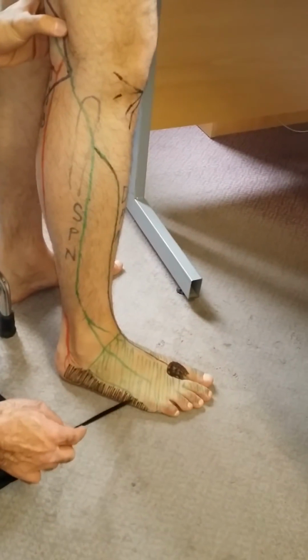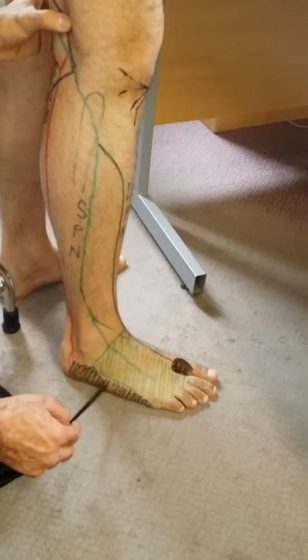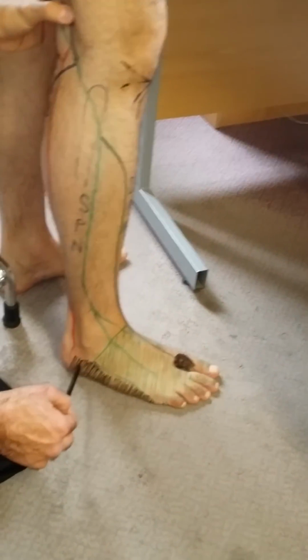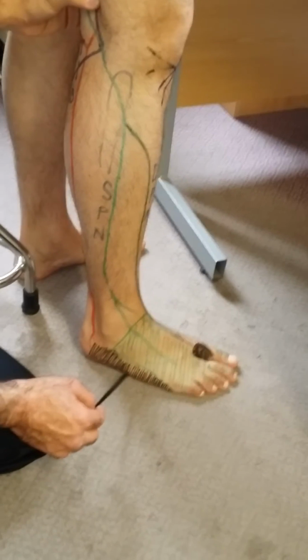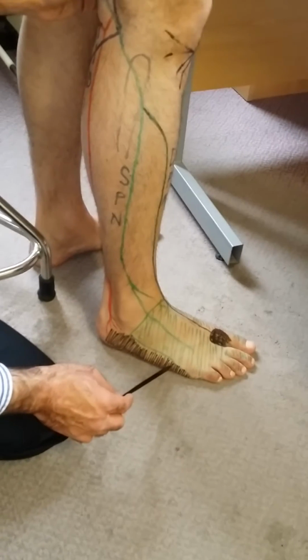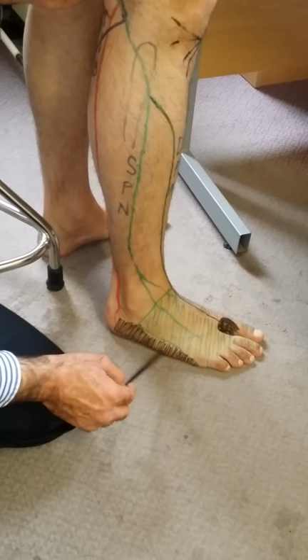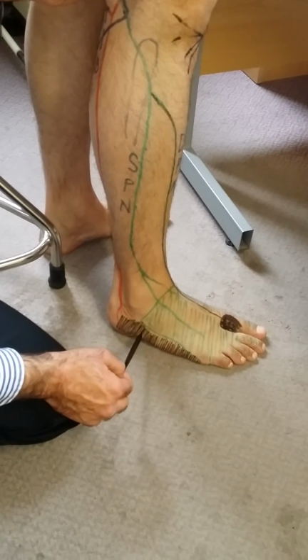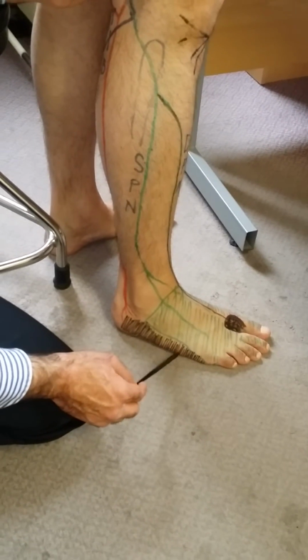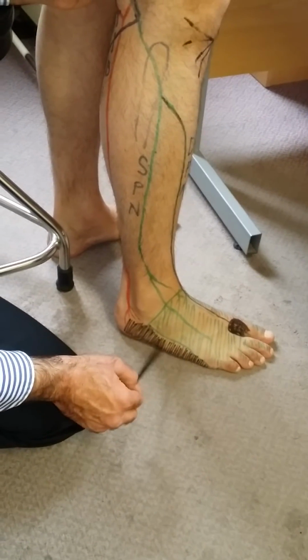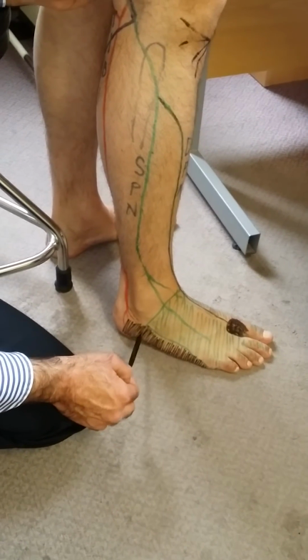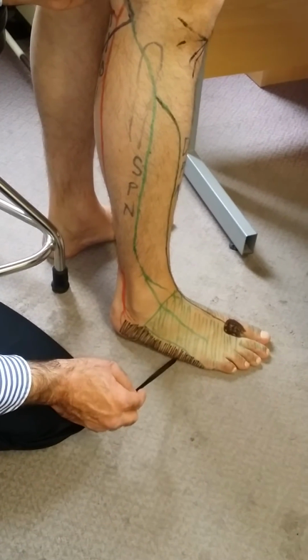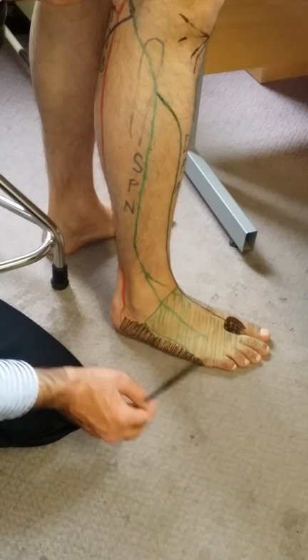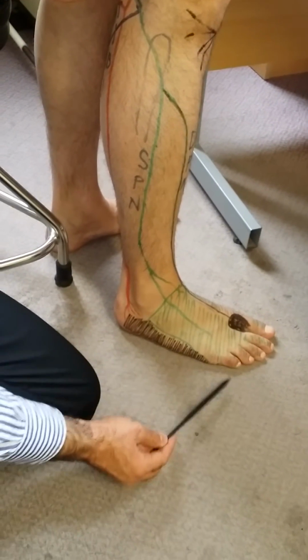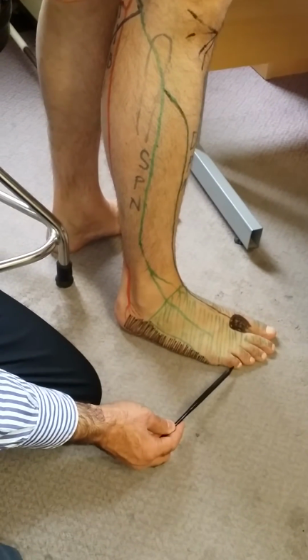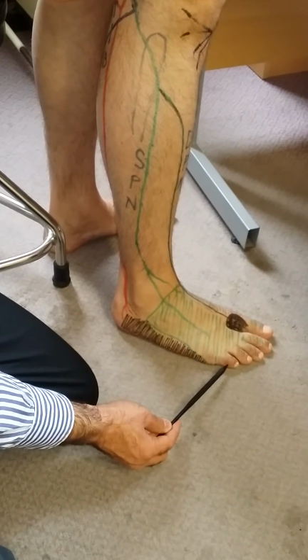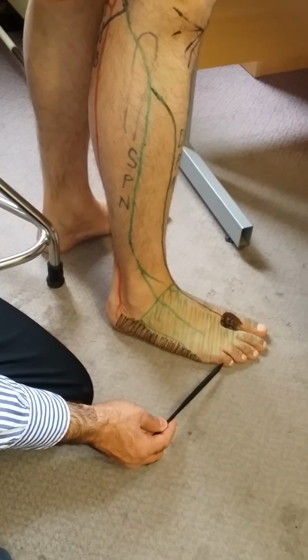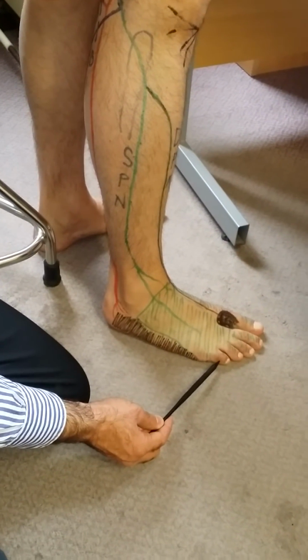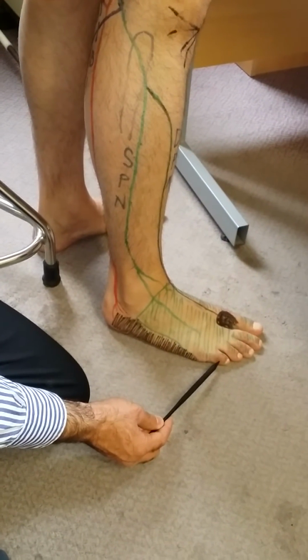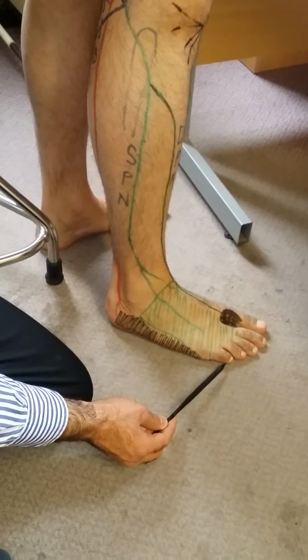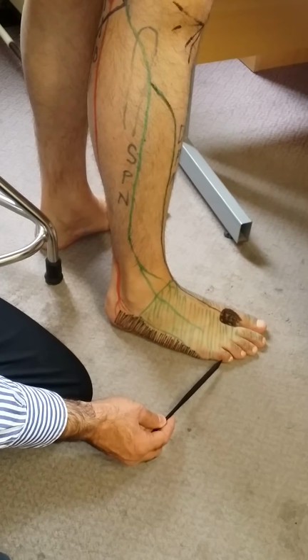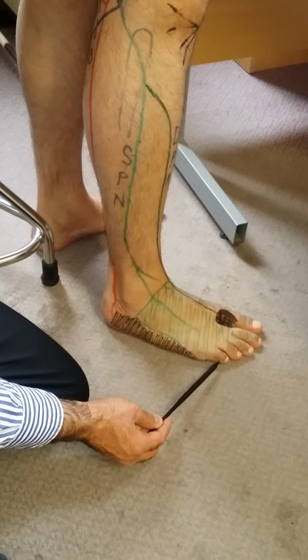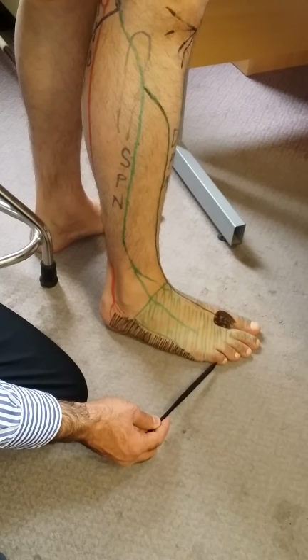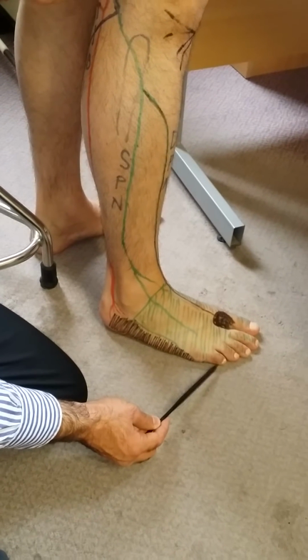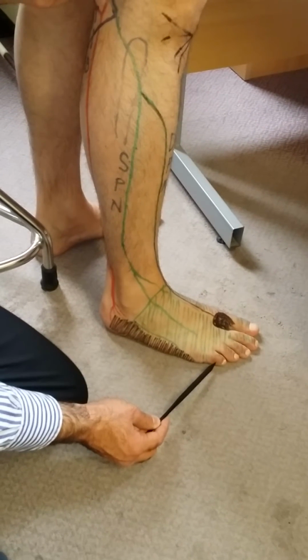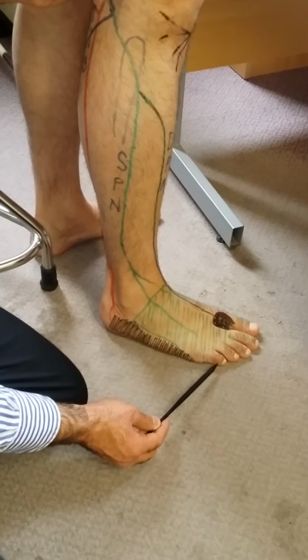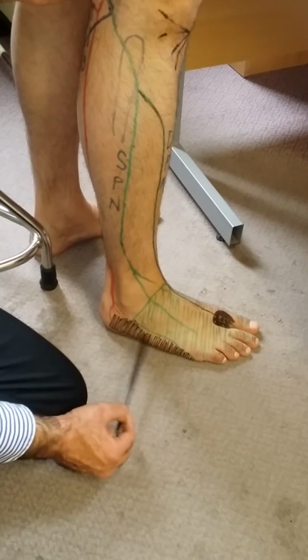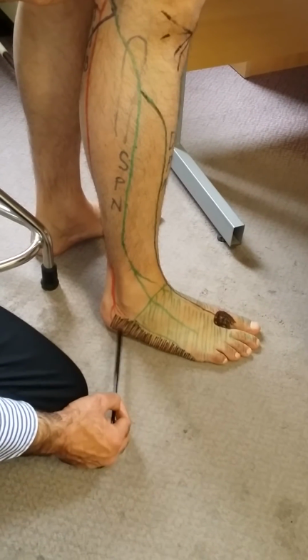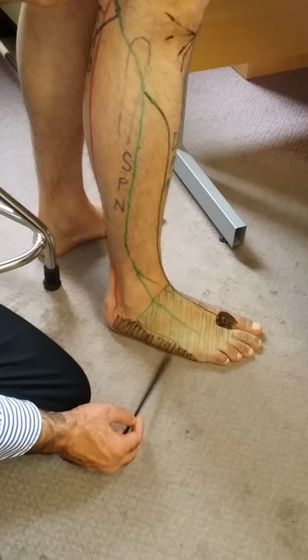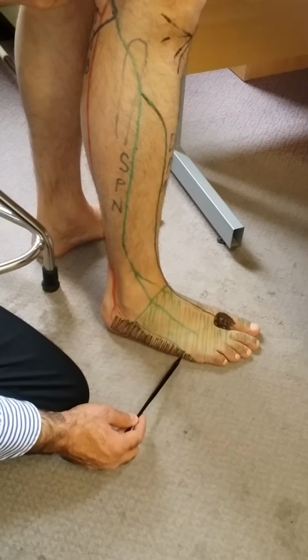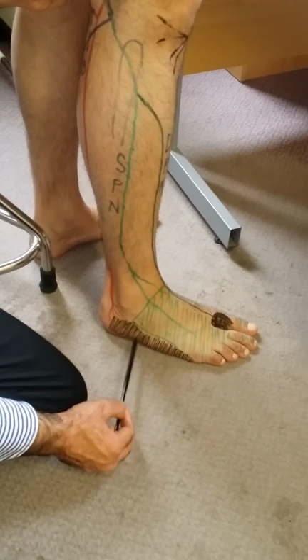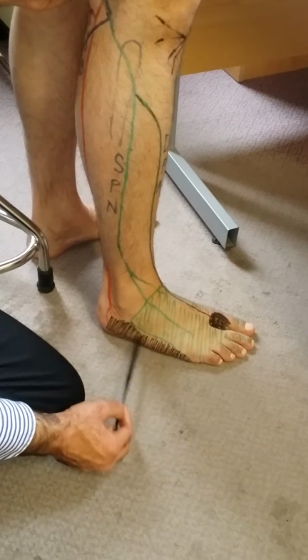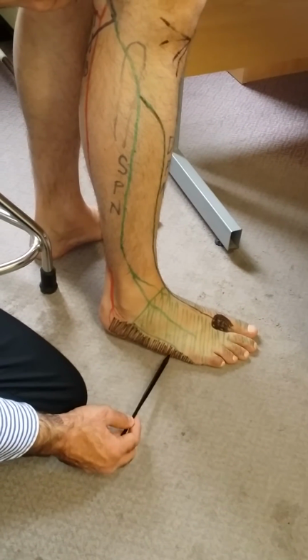This is the lateral aspect of the foot. It doesn't go all the way up to the fifth toe though — that's supplied by the superficial peroneal nerve. It just supplies the lateral border of the foot.